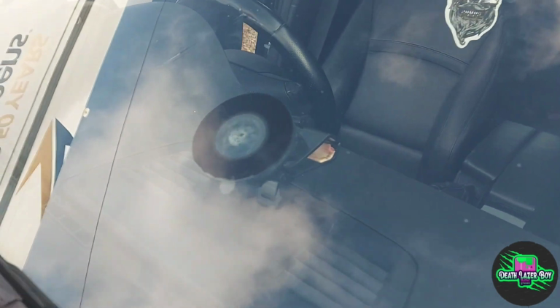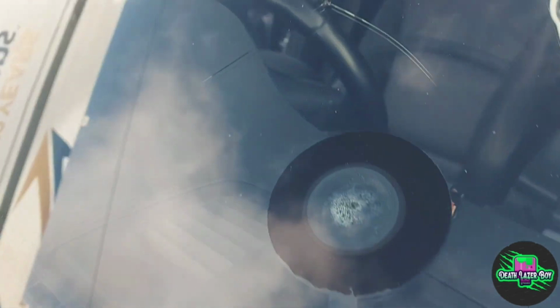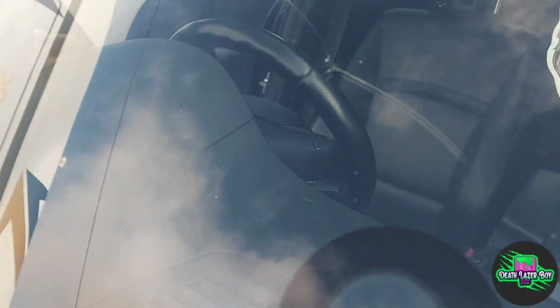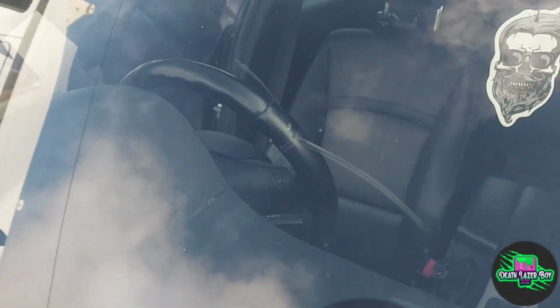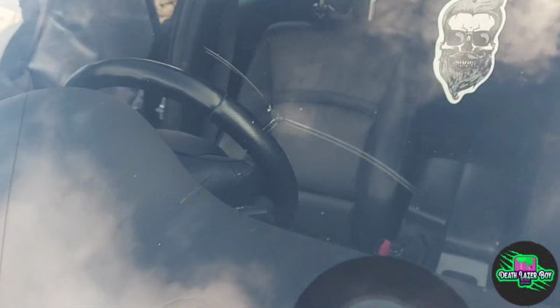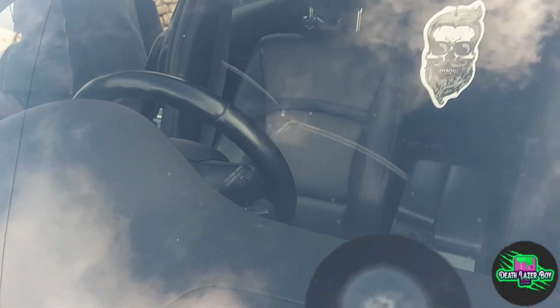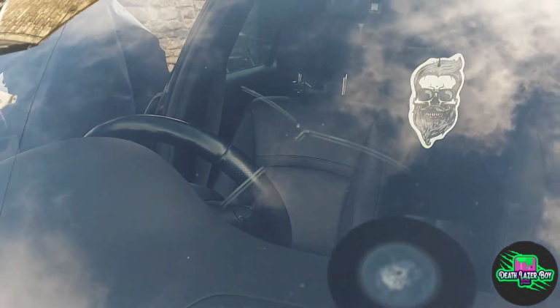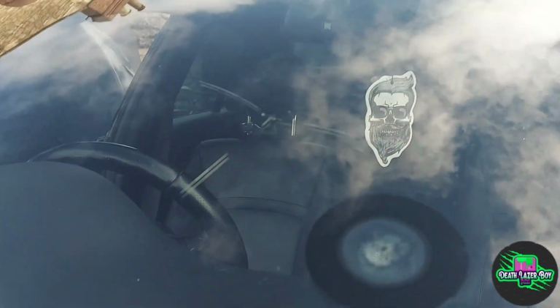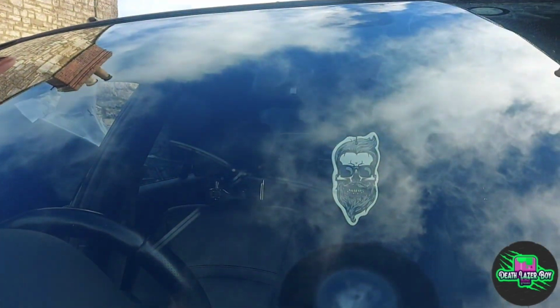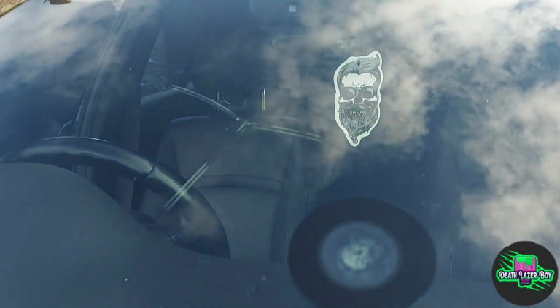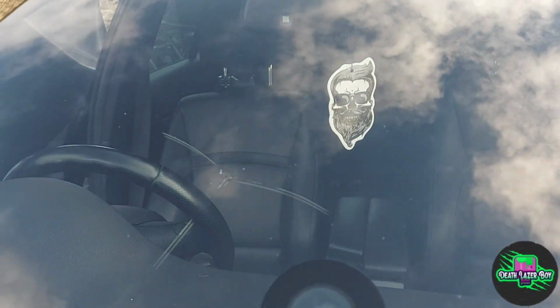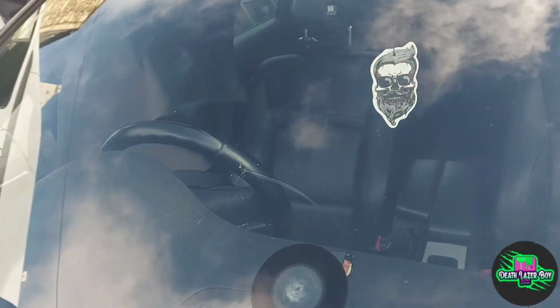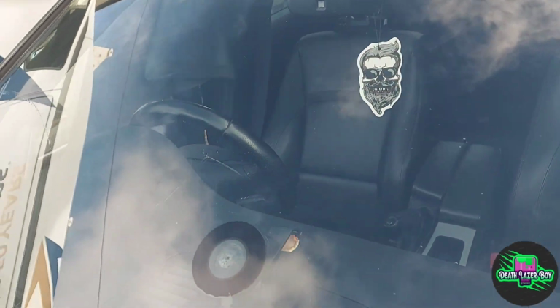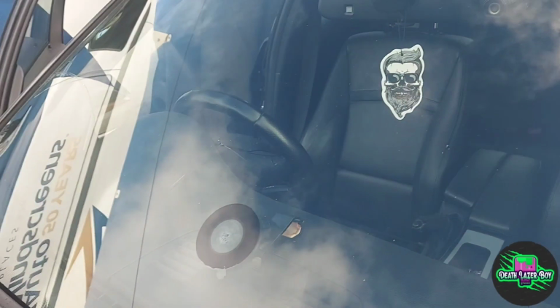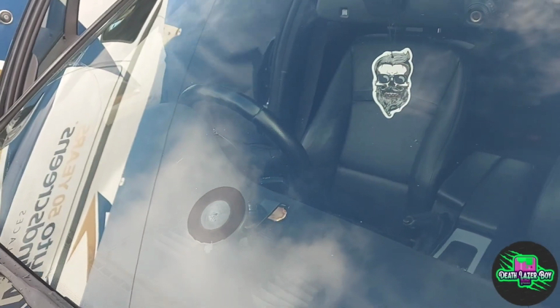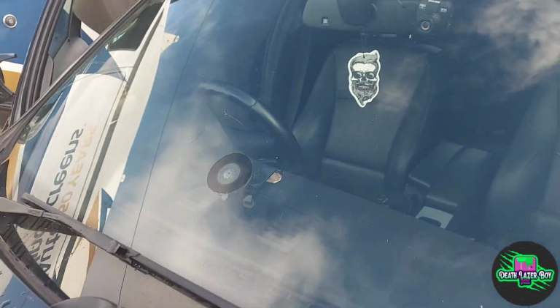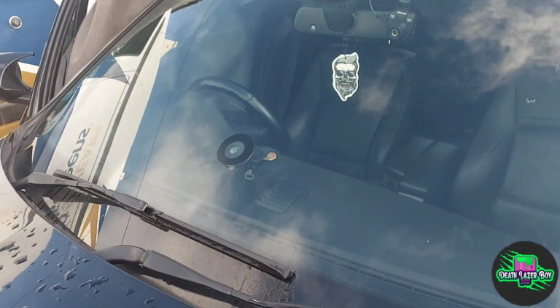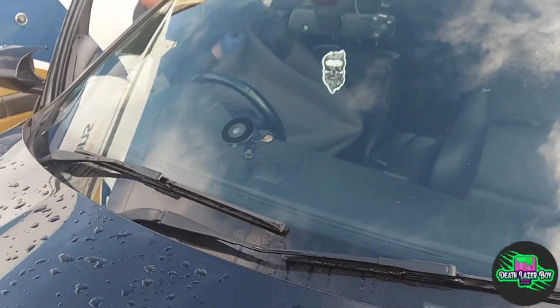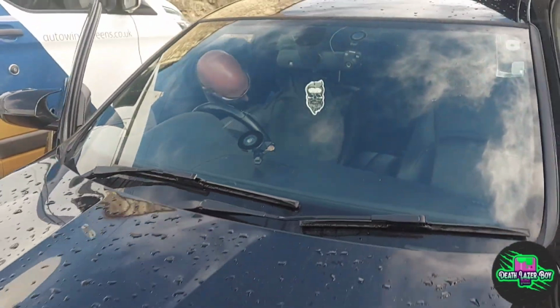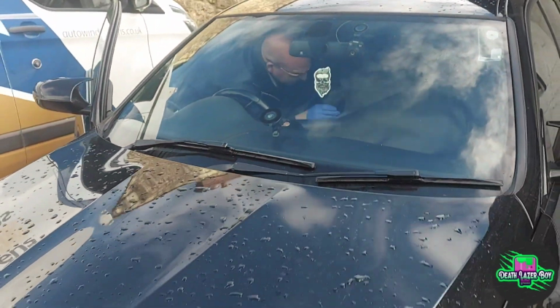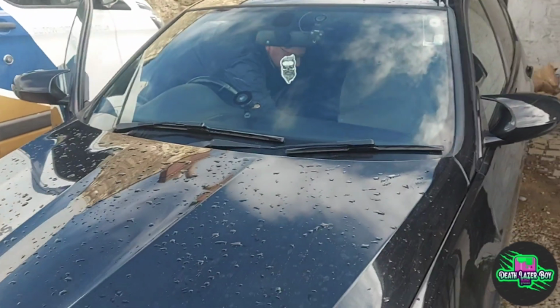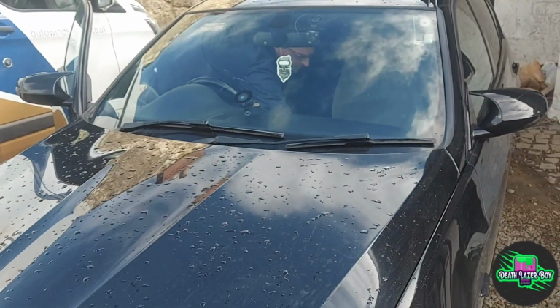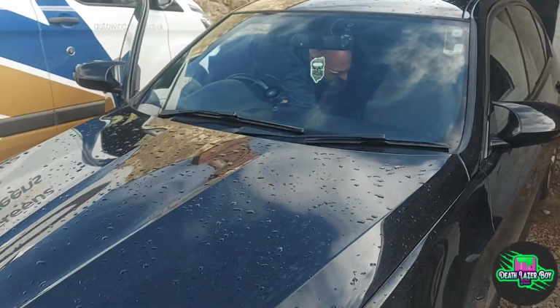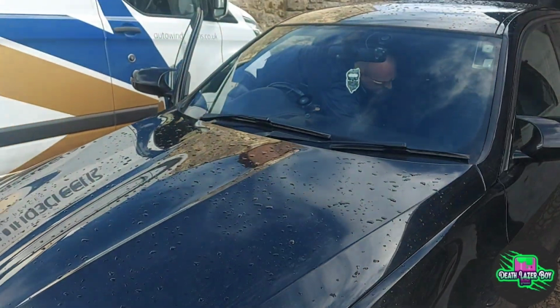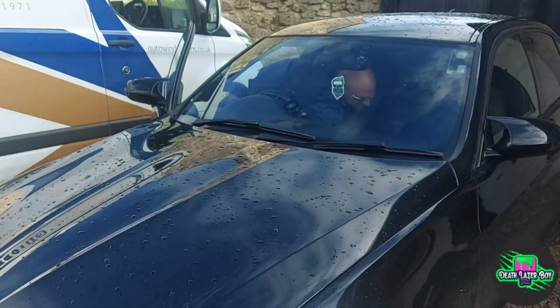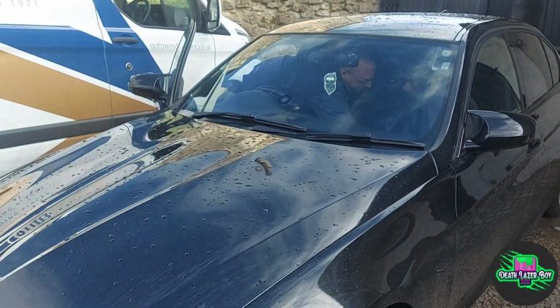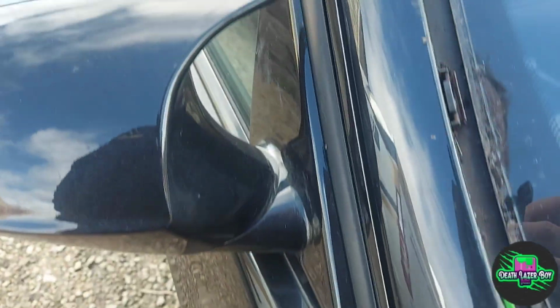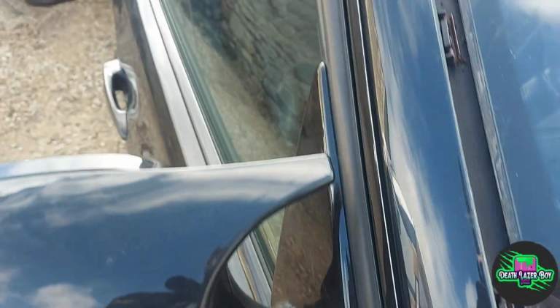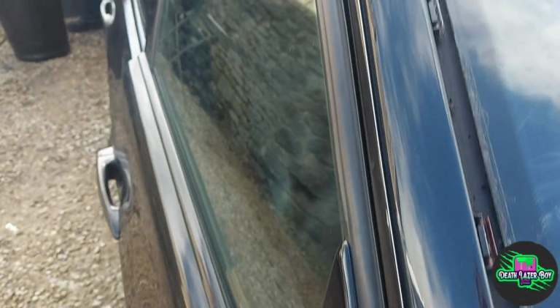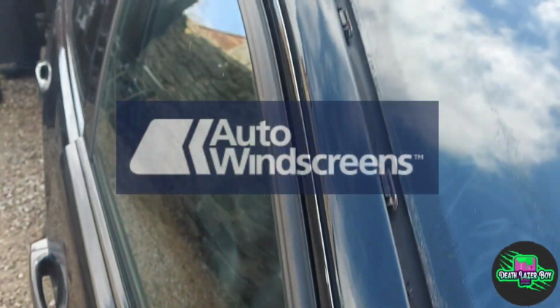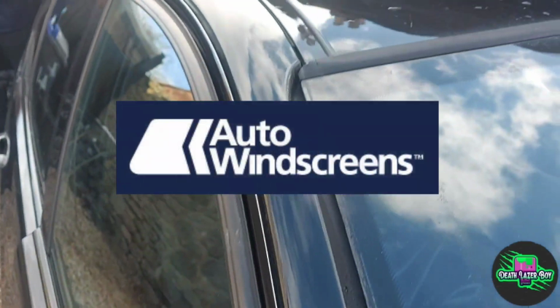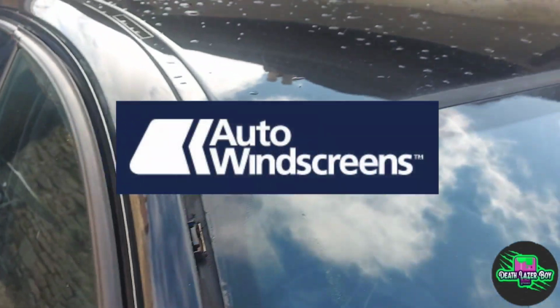Welcome to my new video. I've got a big crack in the windscreen of my BMW E90. I contacted the insurance company and they've sent round Auto Windscreens.